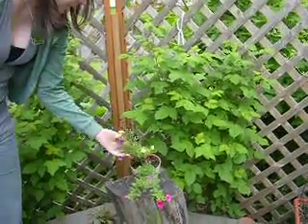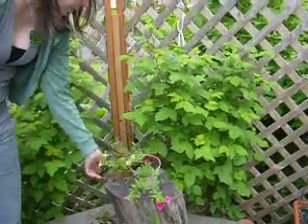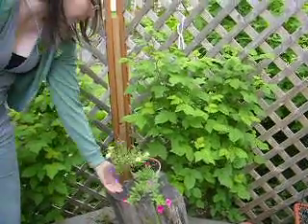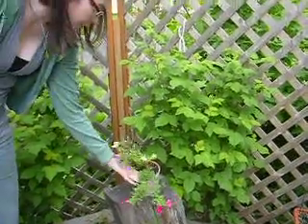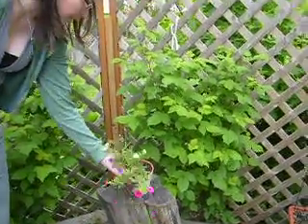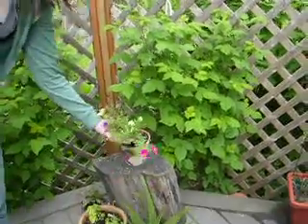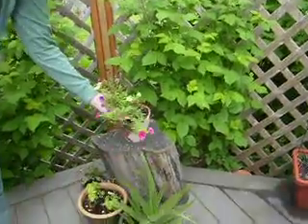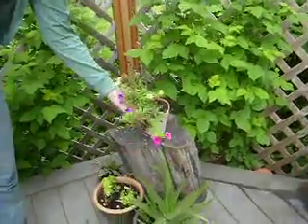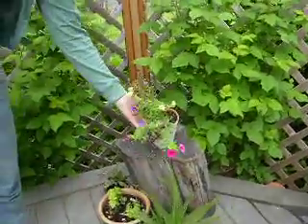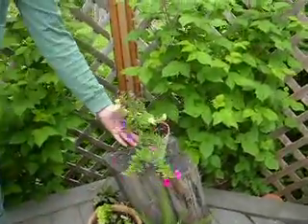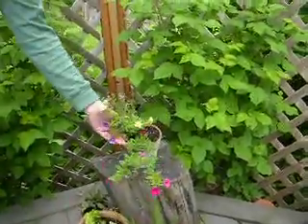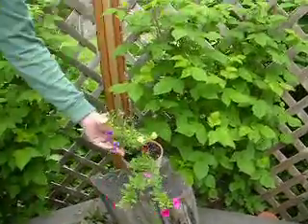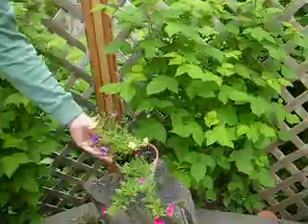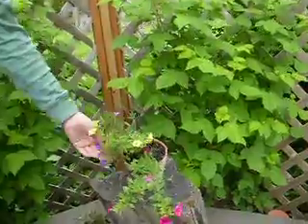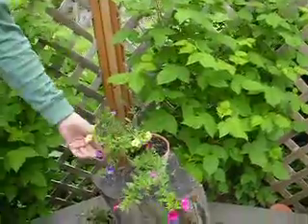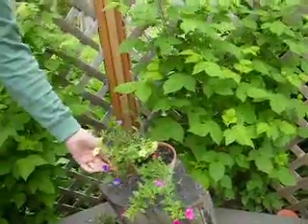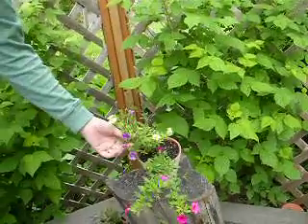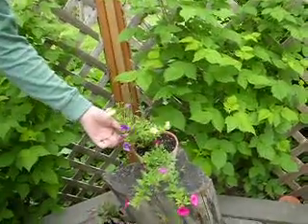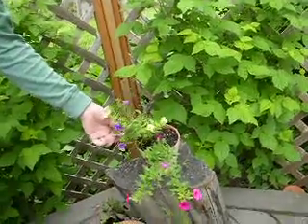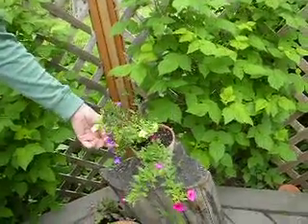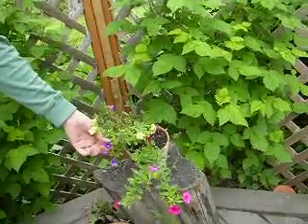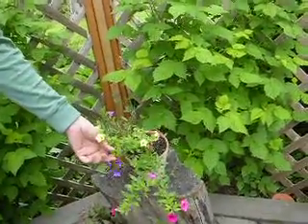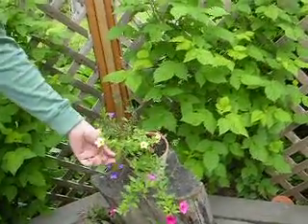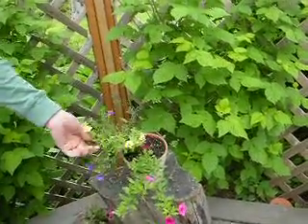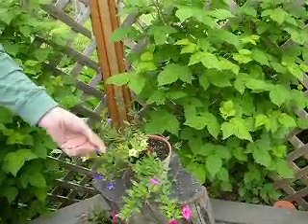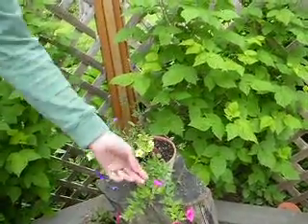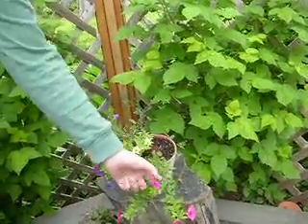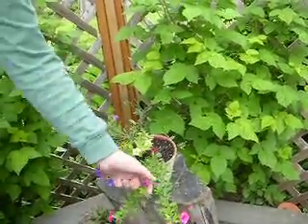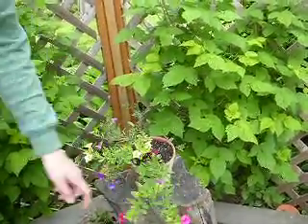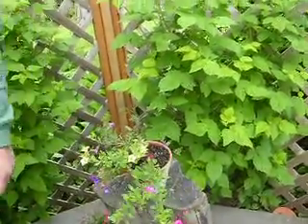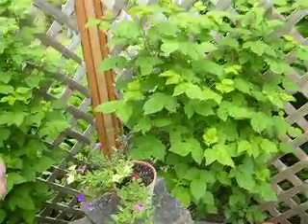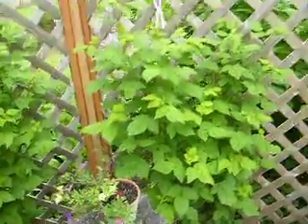This is another Million Bells. This is a Greek color variety, so you get one plant, but you get blue, yellow, and pink flowers on it.